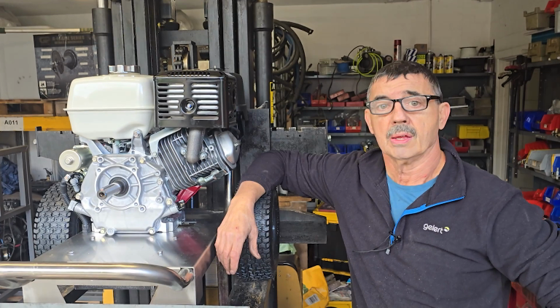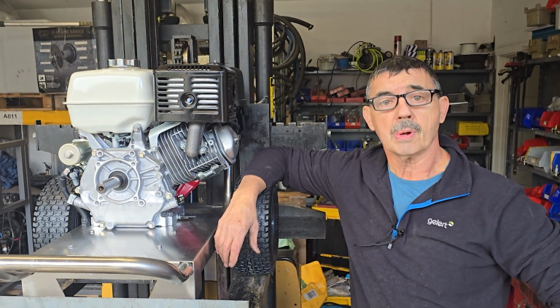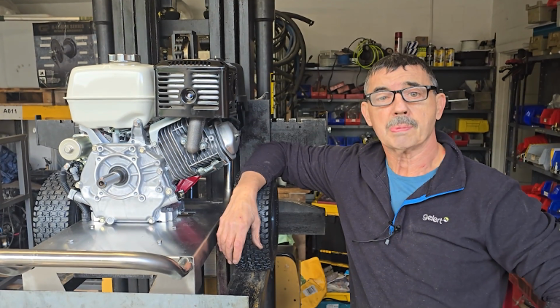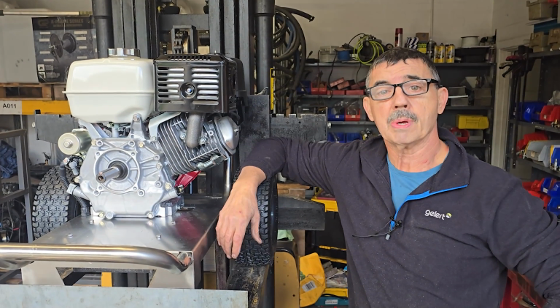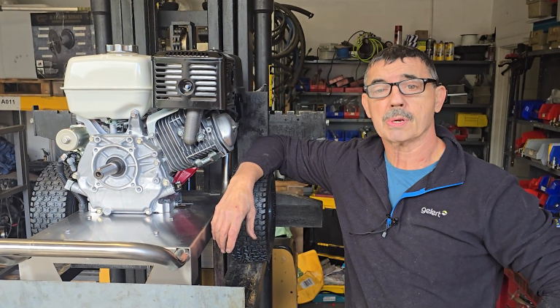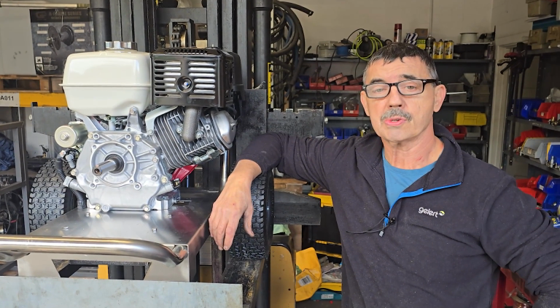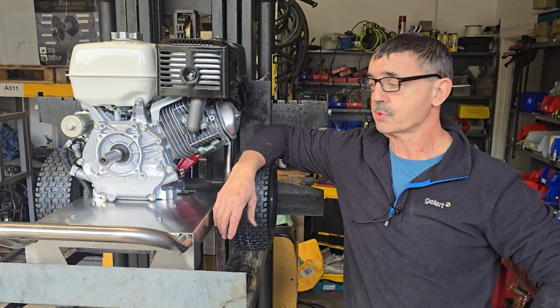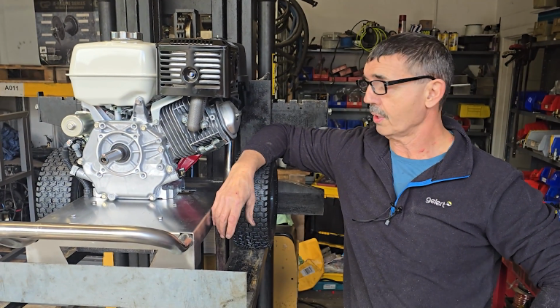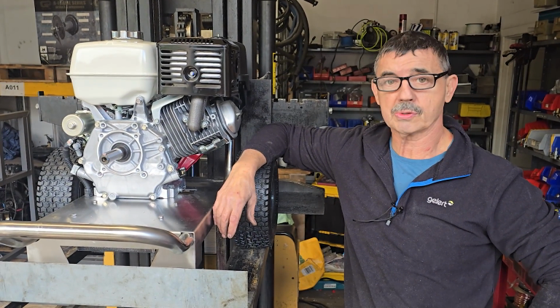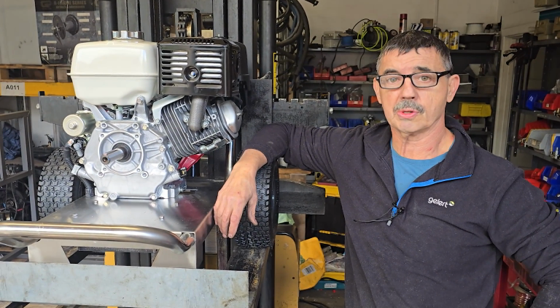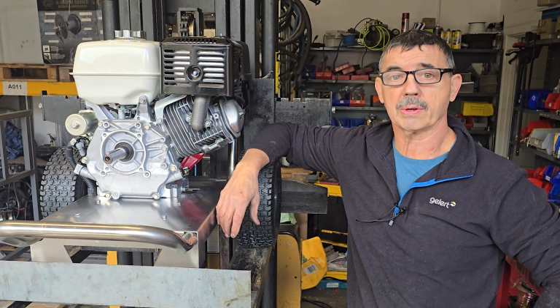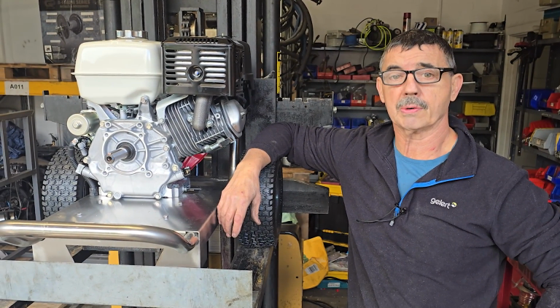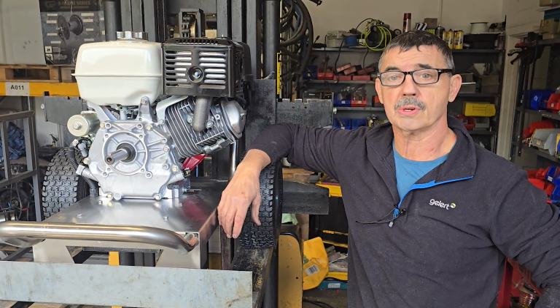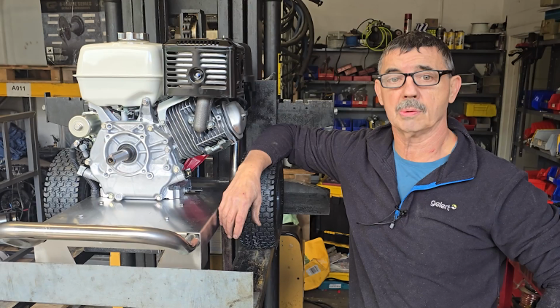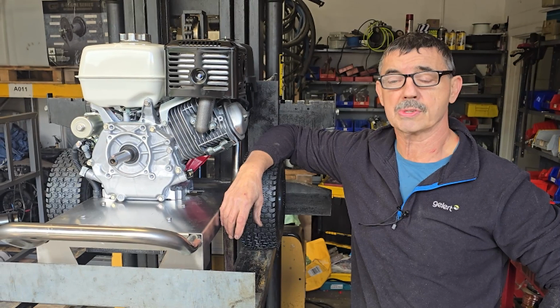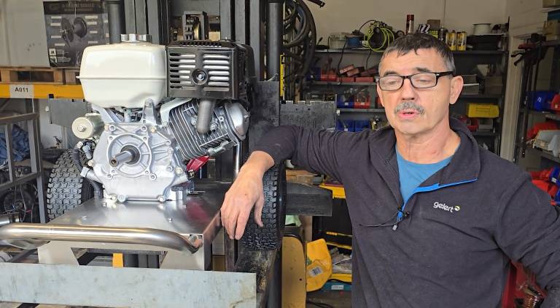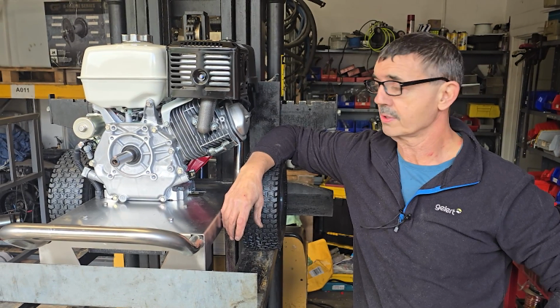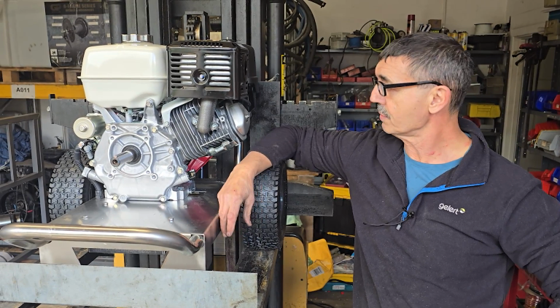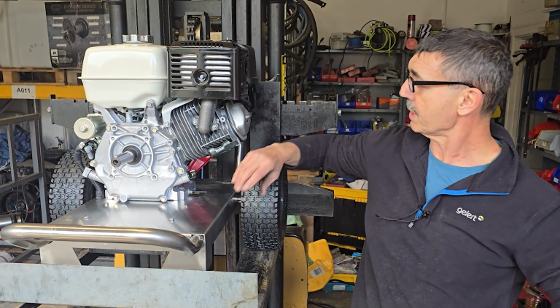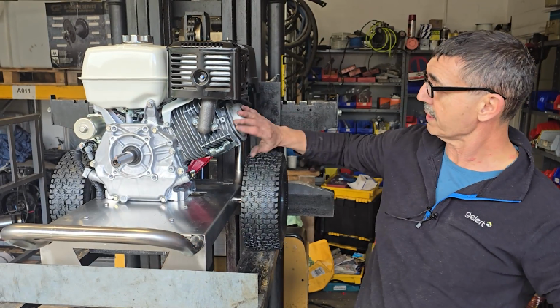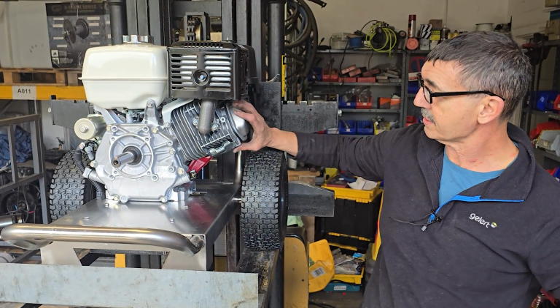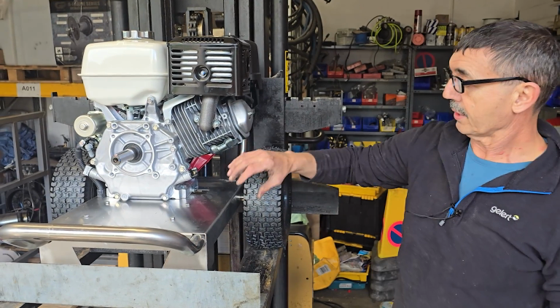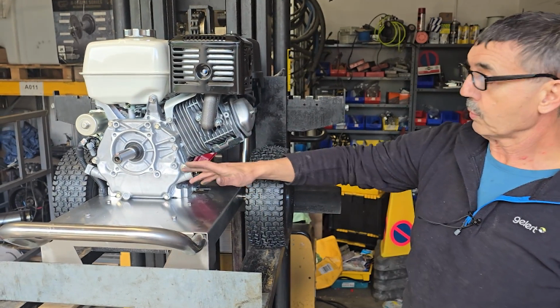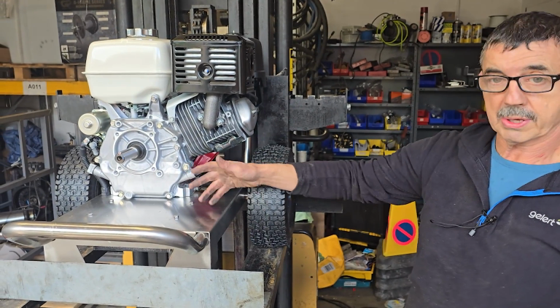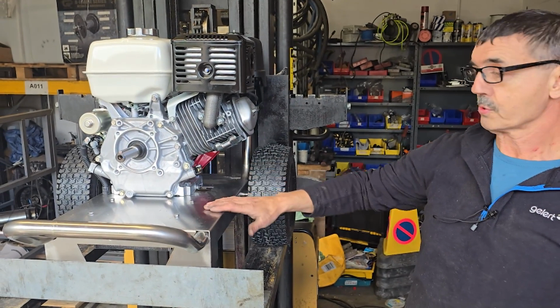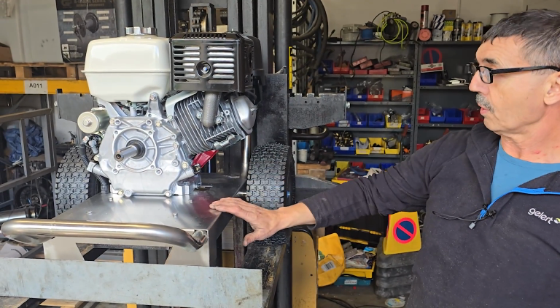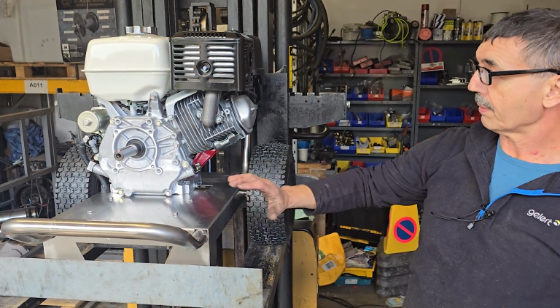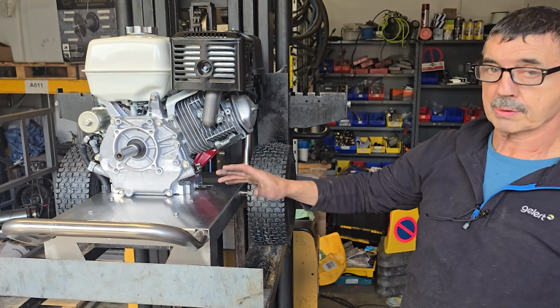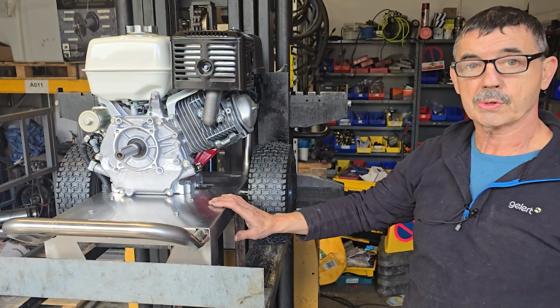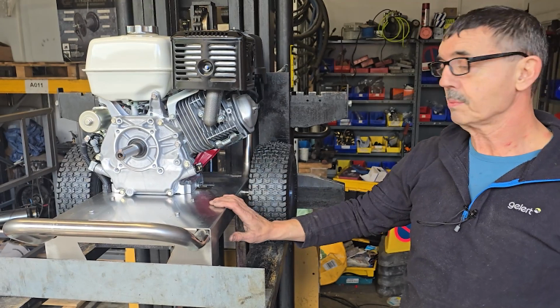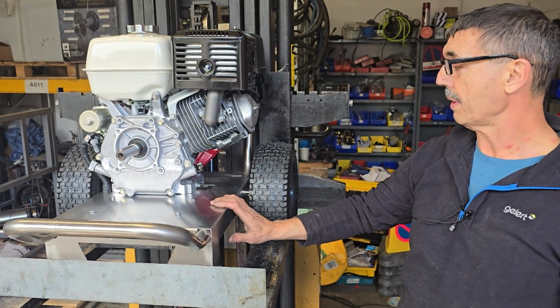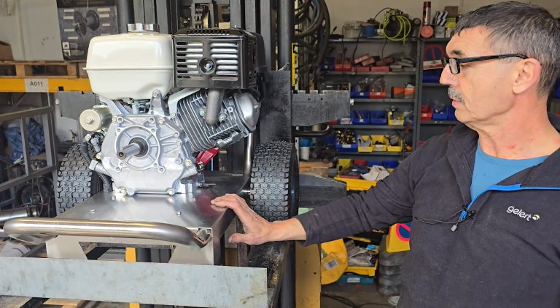Good morning, it's Barry from AC Pressure Washers. Just a quick one to show you the wiring configuration on one of our Seahawks. This is a Honda GX390. It will come with a gearbox and a hawk pump, but I've left them off so you can see where the wiring goes.